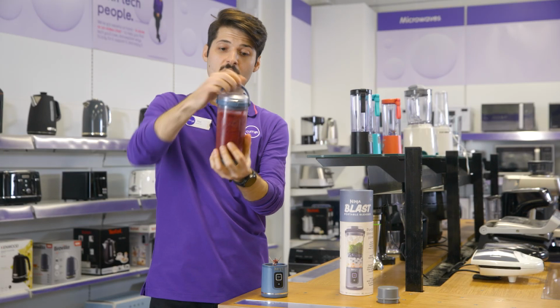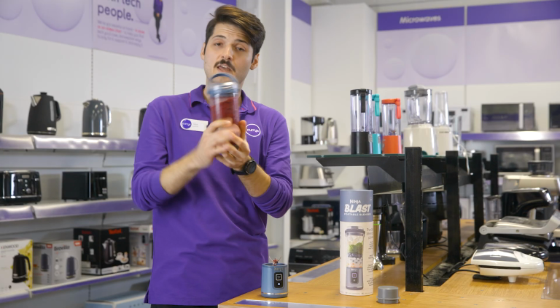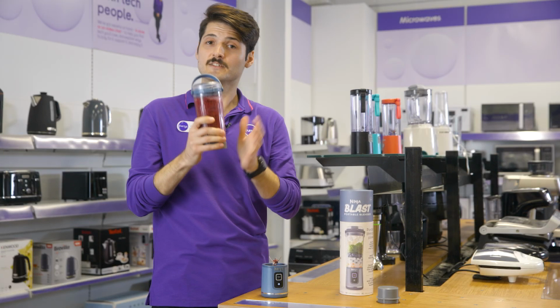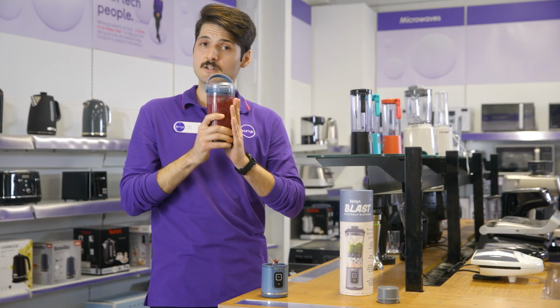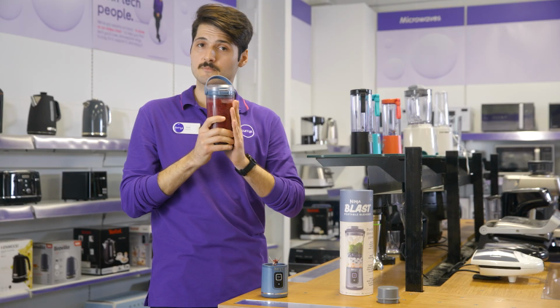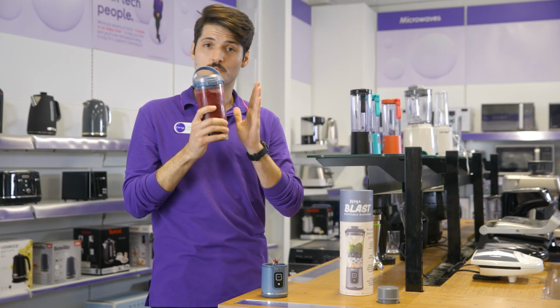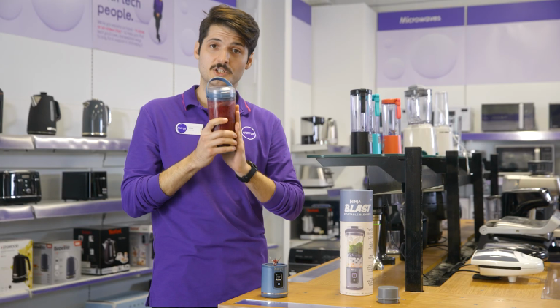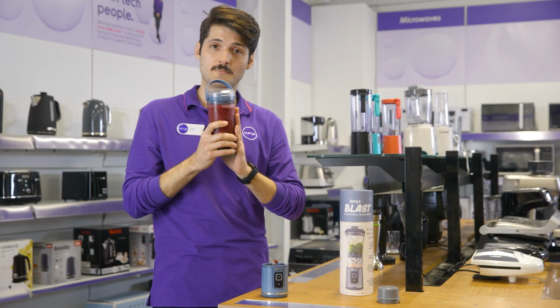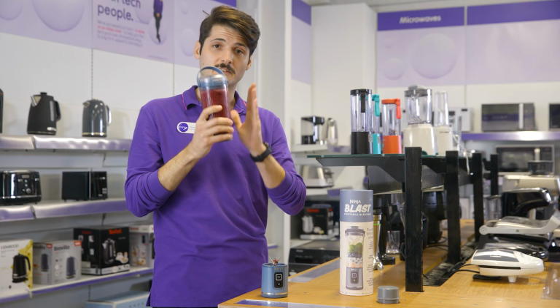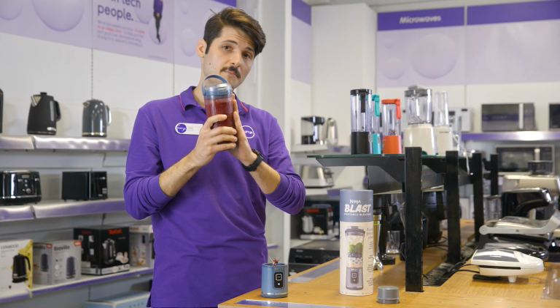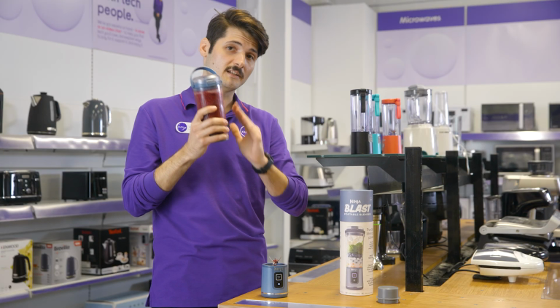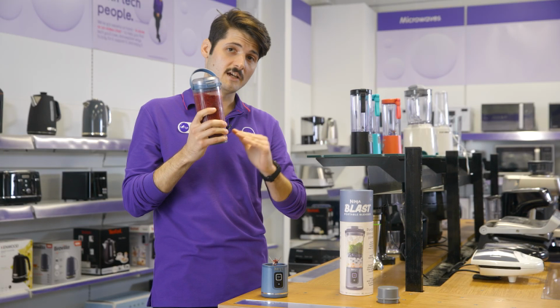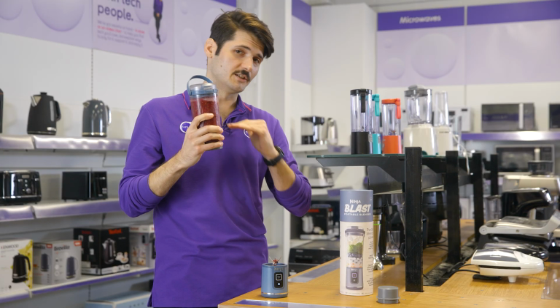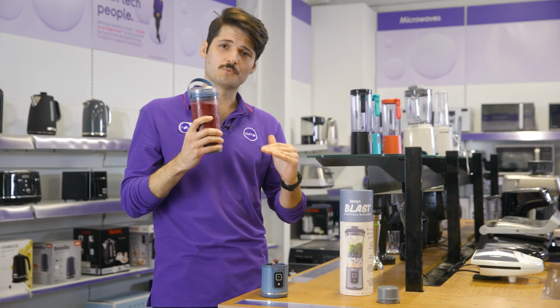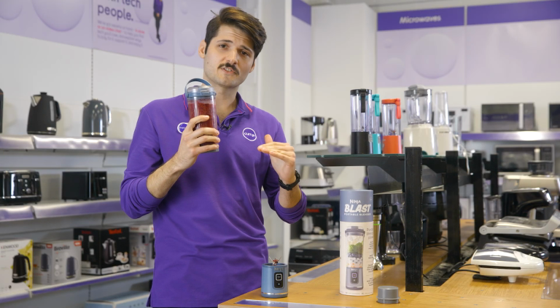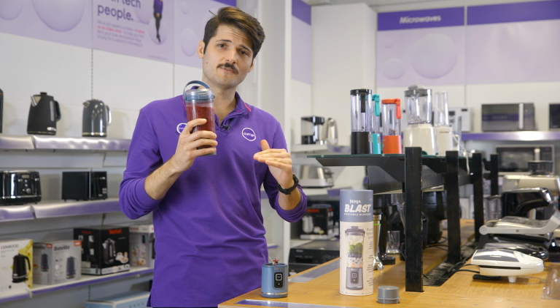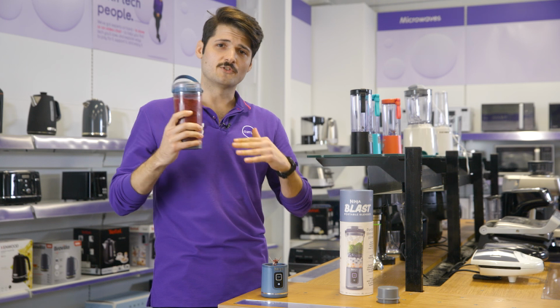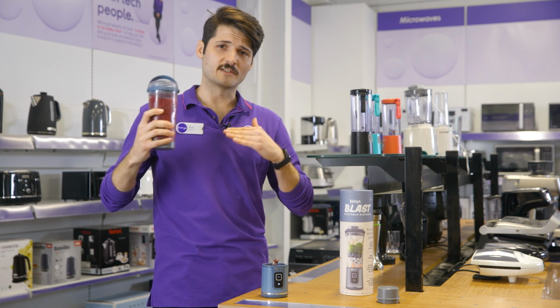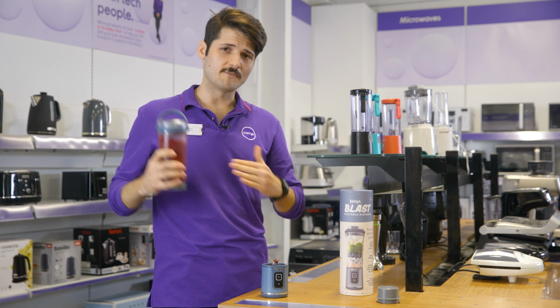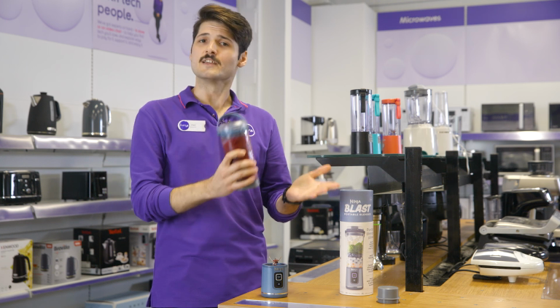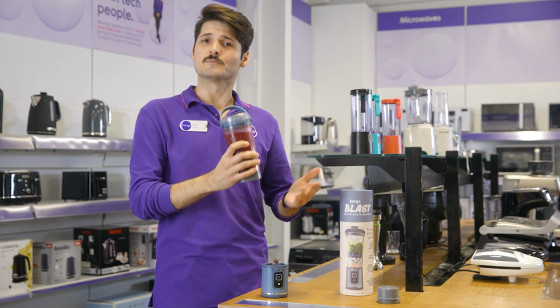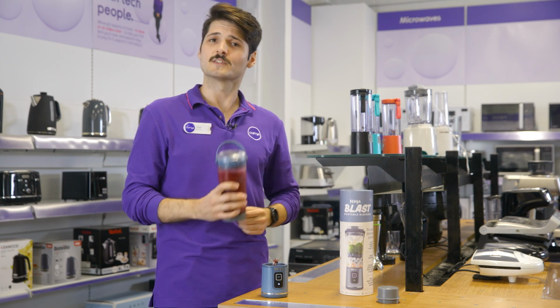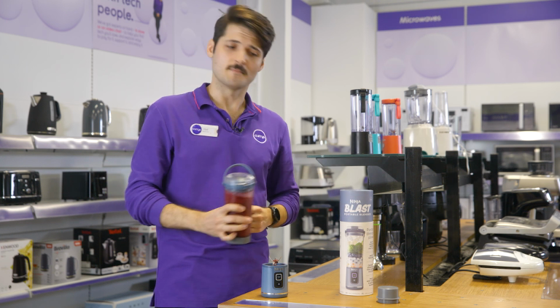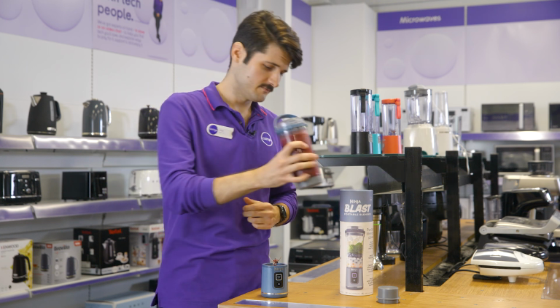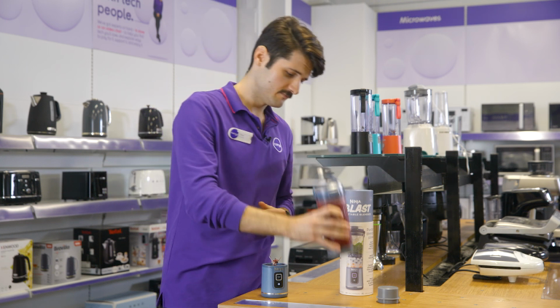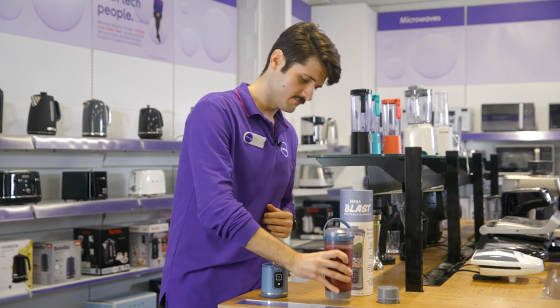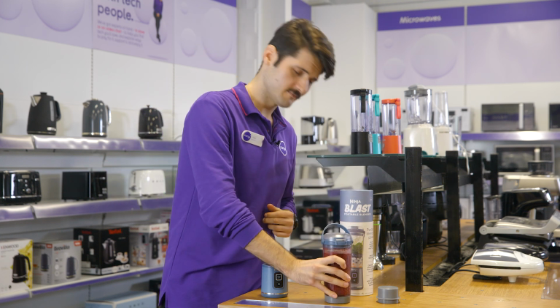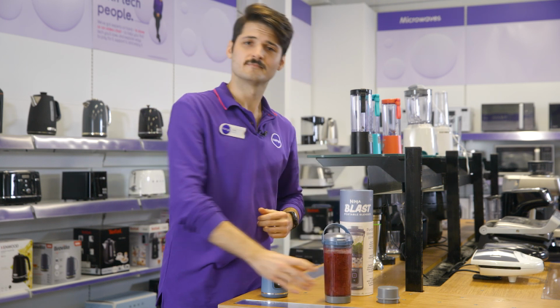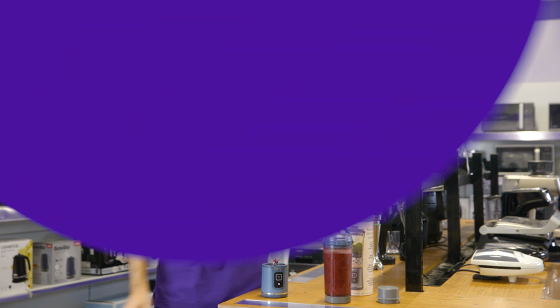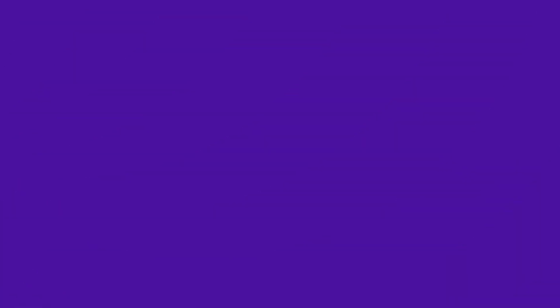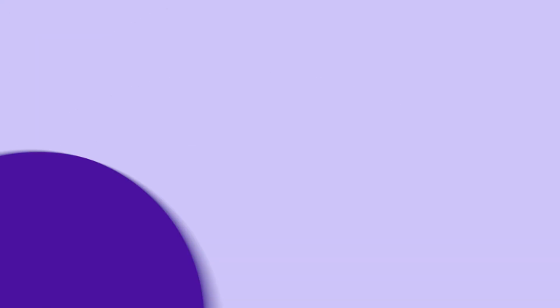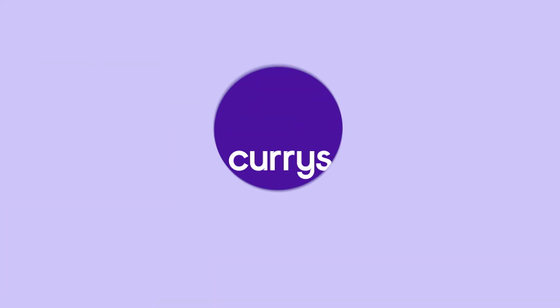And when the time comes to wash it up, the cup and lid are dishwasher safe so you can save yet more time.